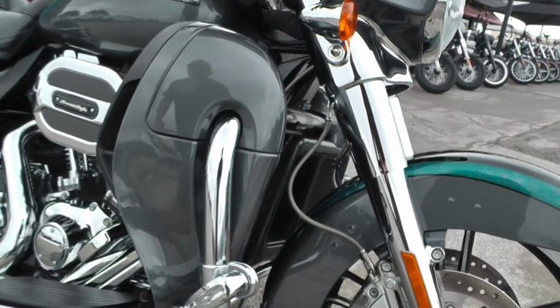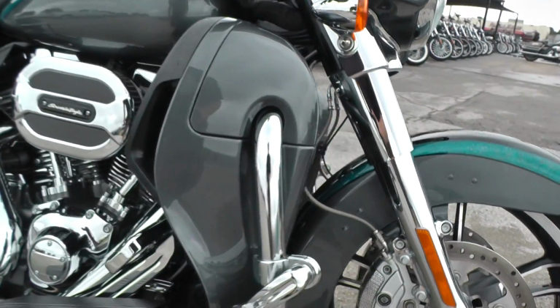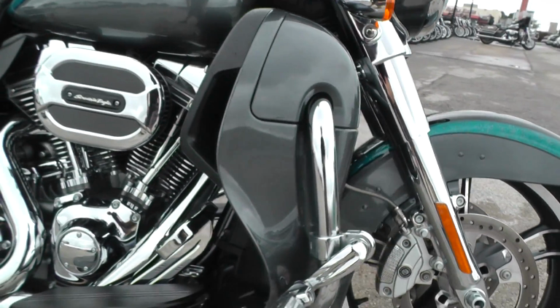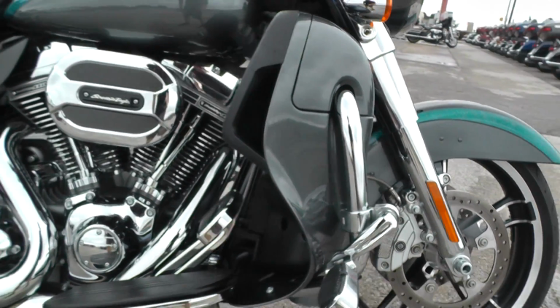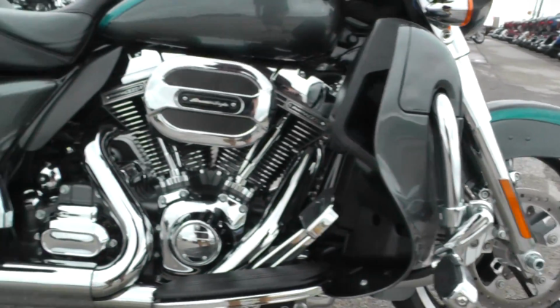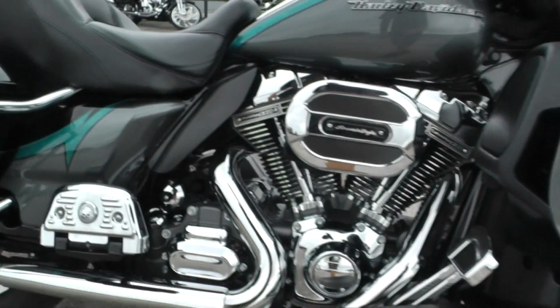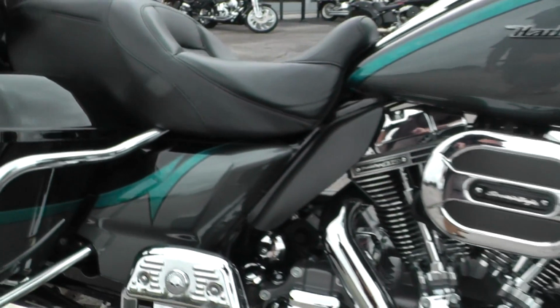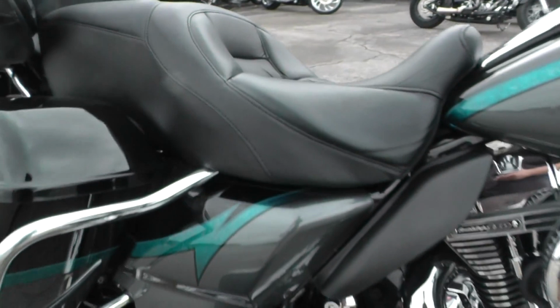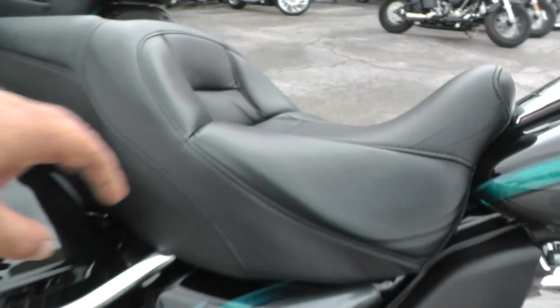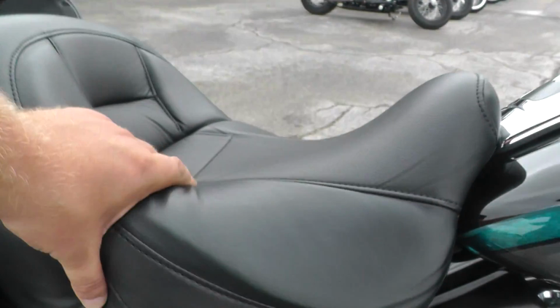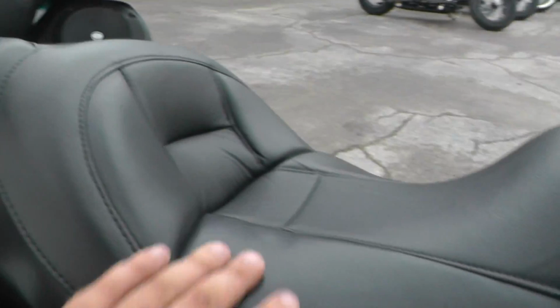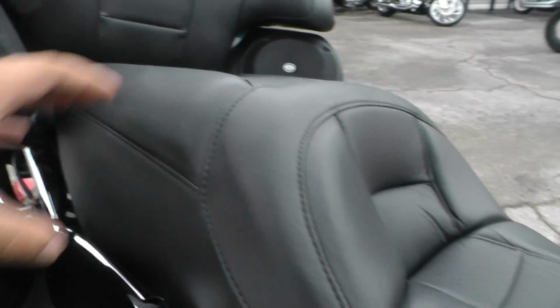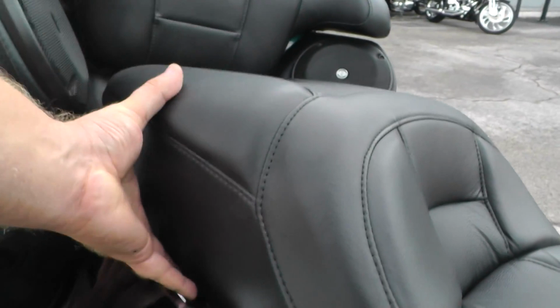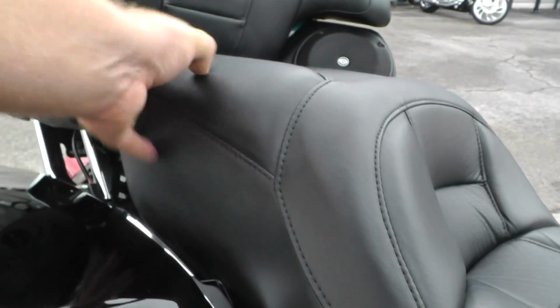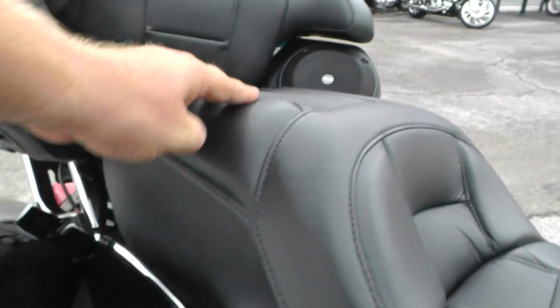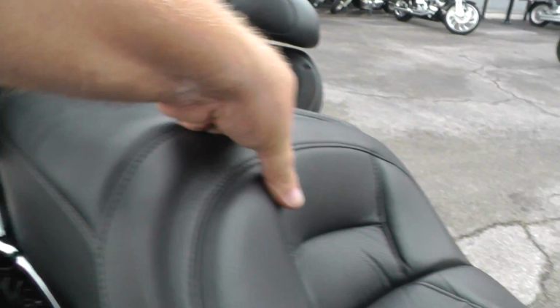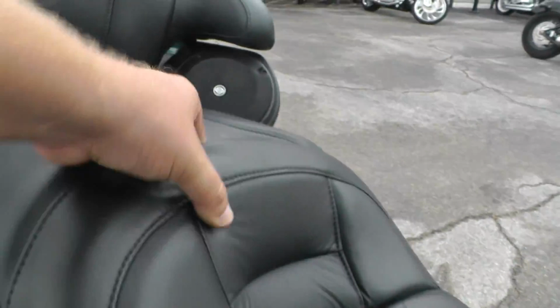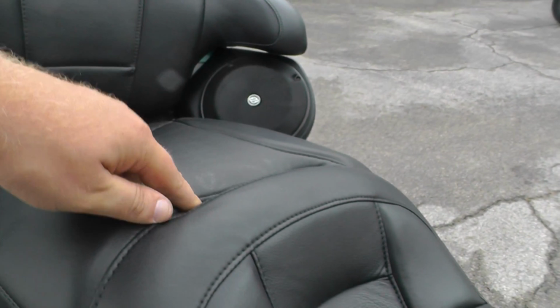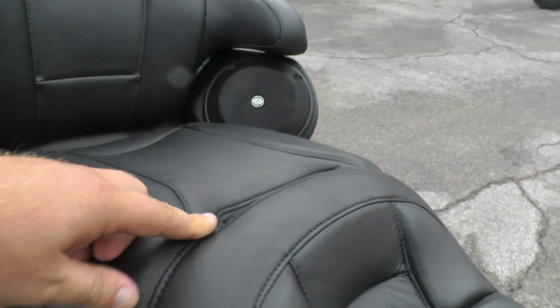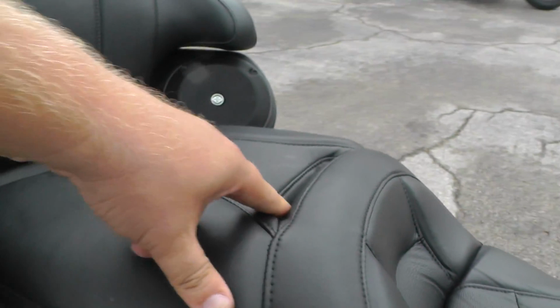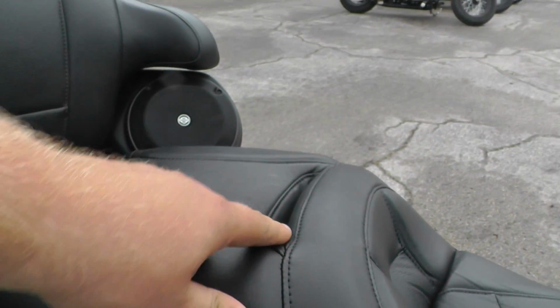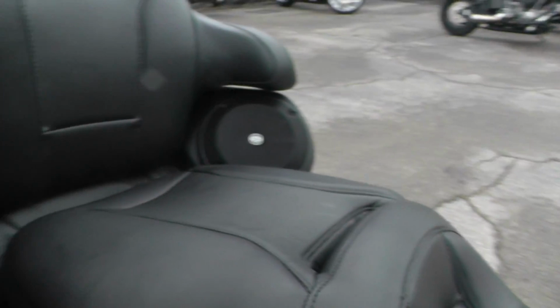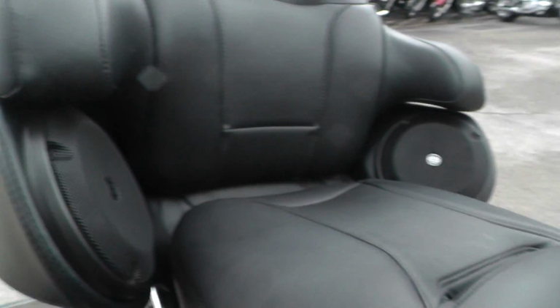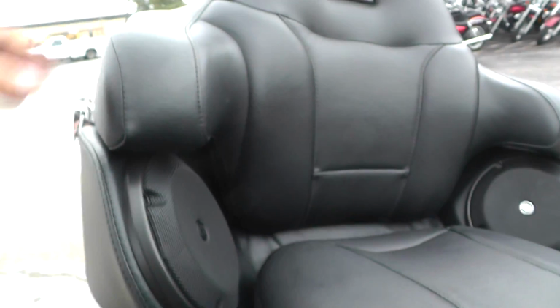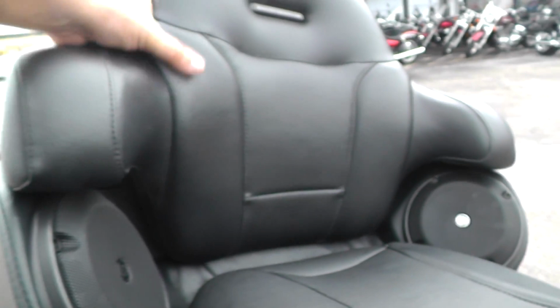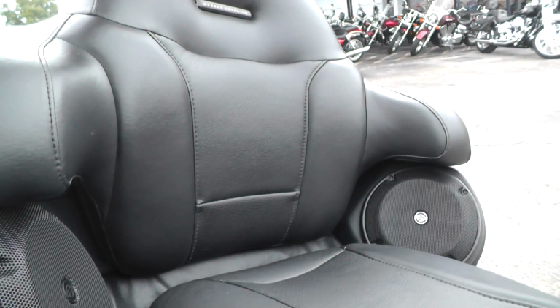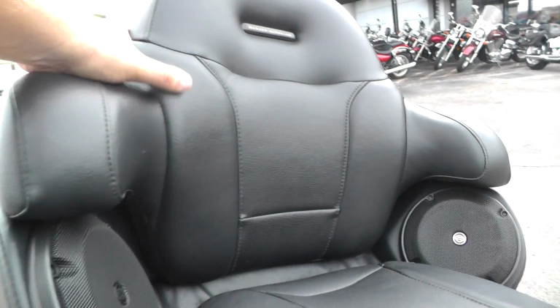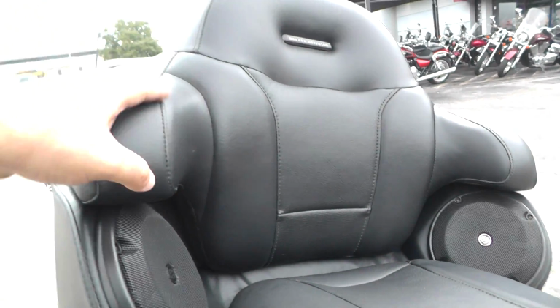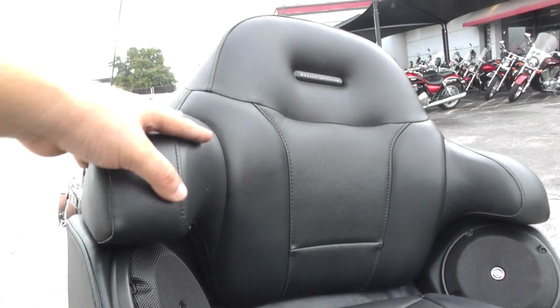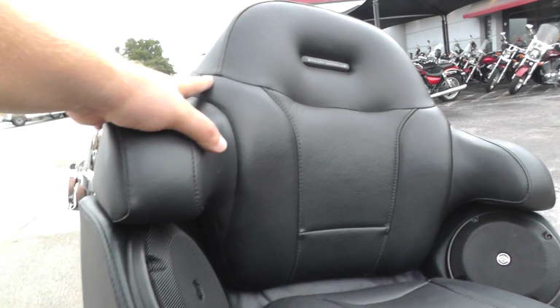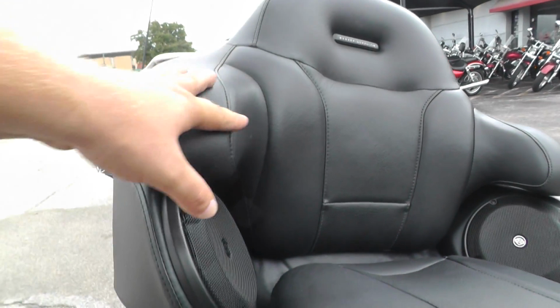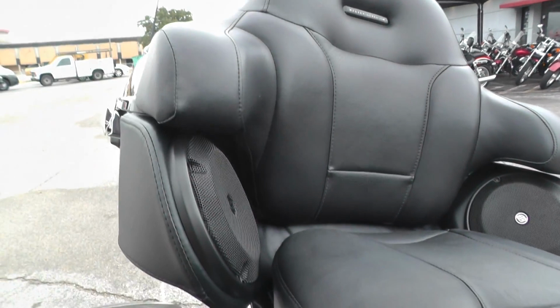Just a beautiful bike. It's got a two-up touring seat on it — real cushy. Nice thick passenger pad. You also got a spot right there if you want to put a driver's backrest. Nice pad for your passenger as well with these little mini armrests built in.